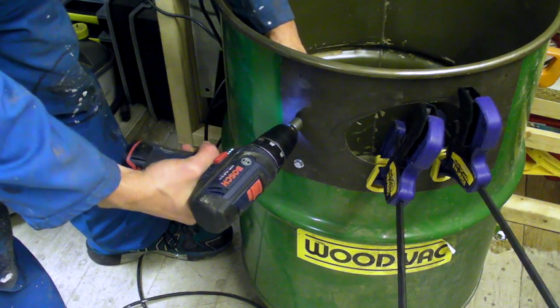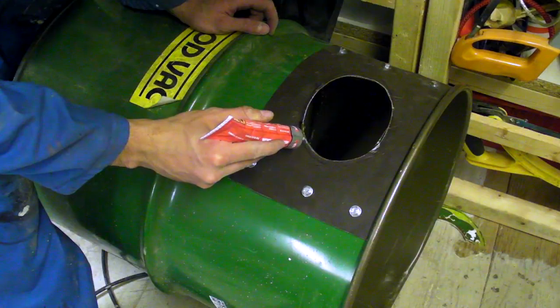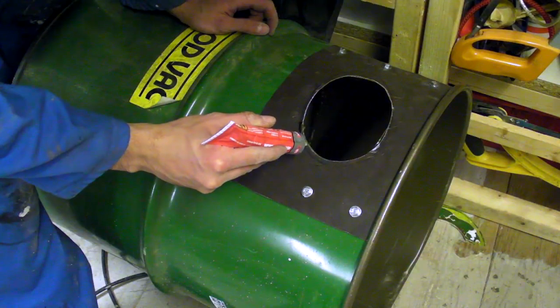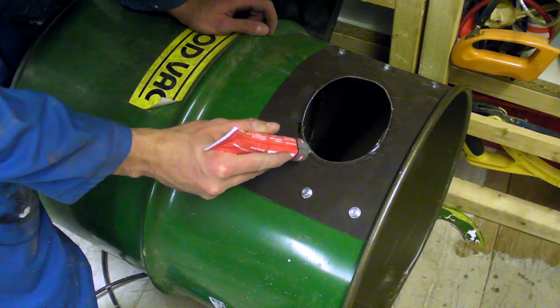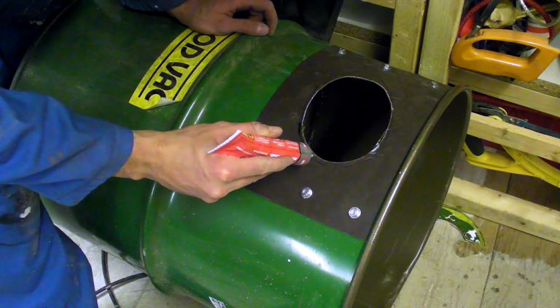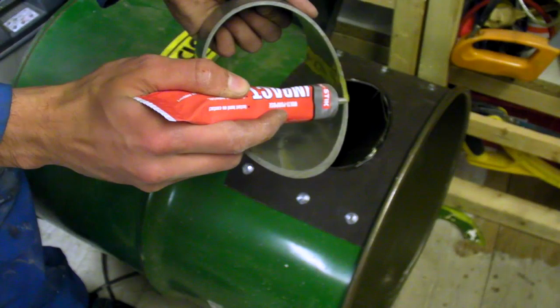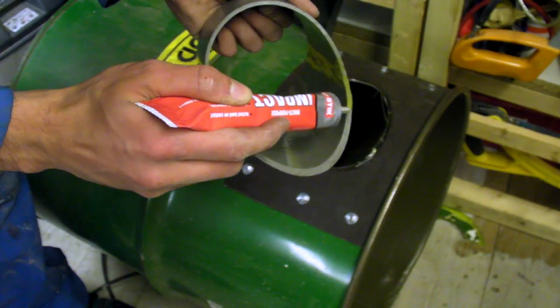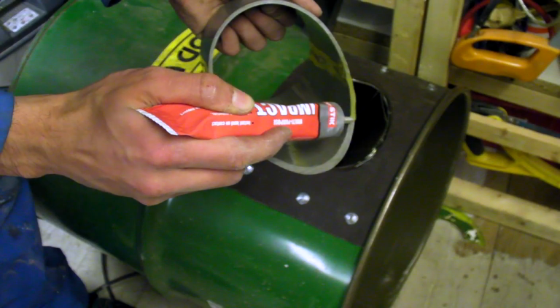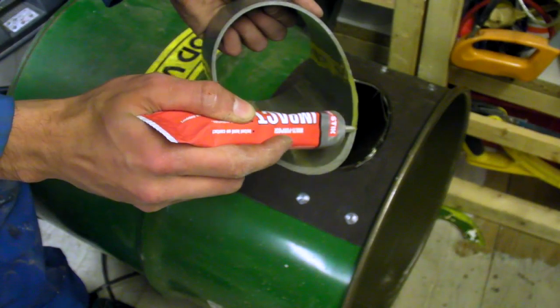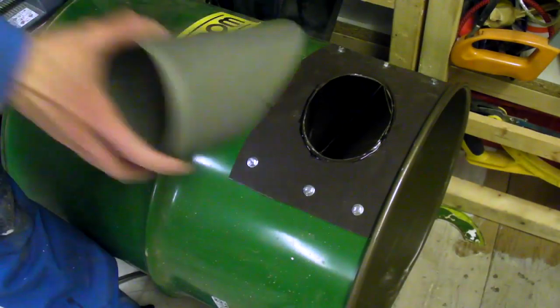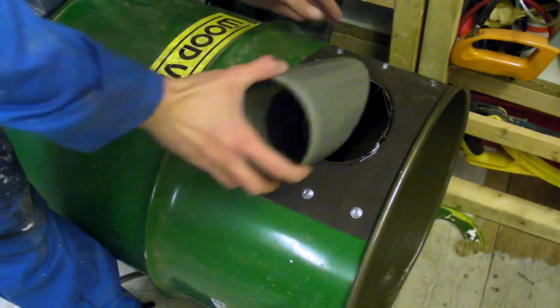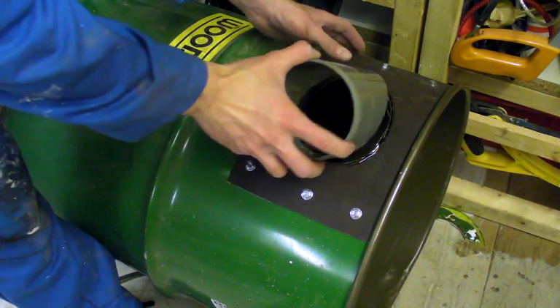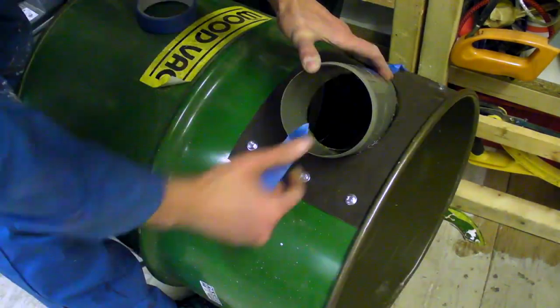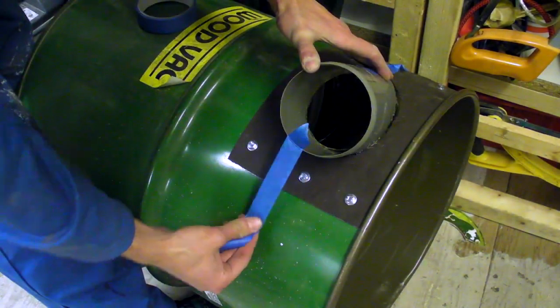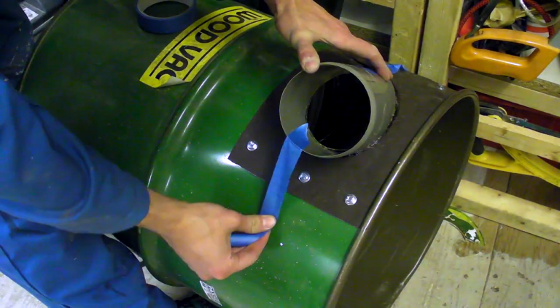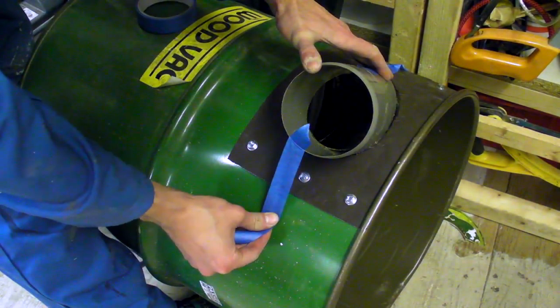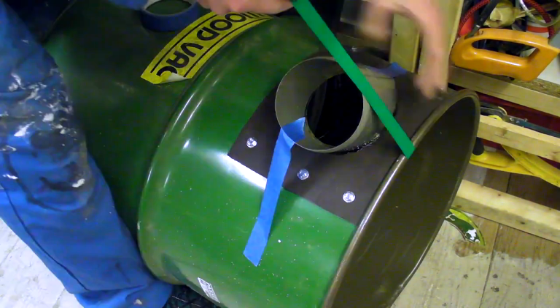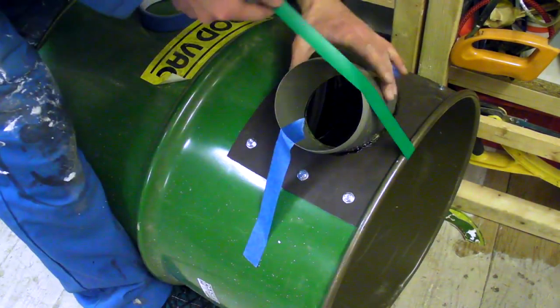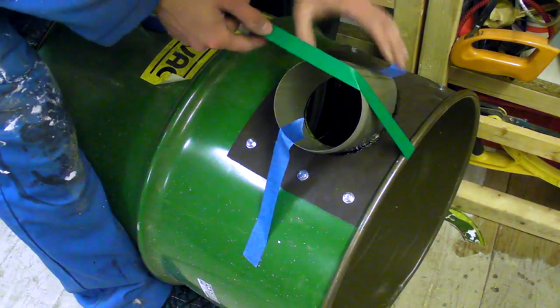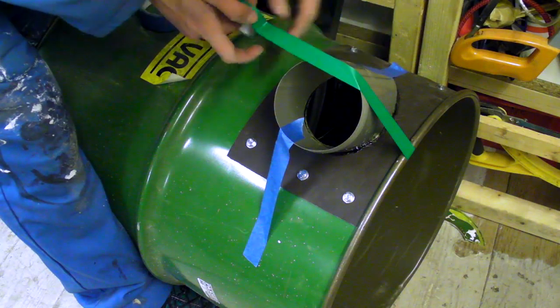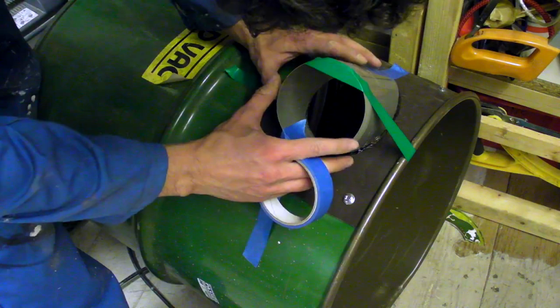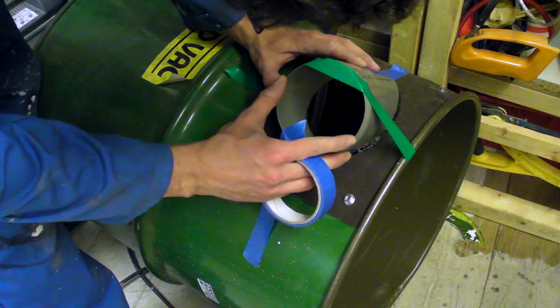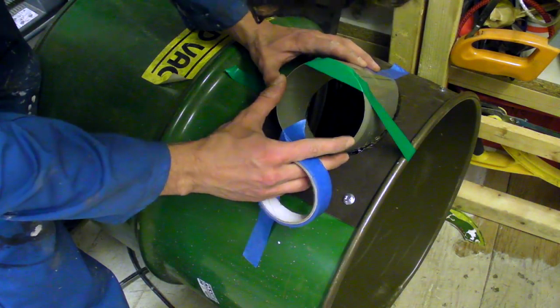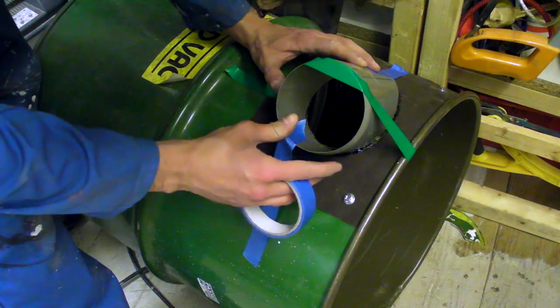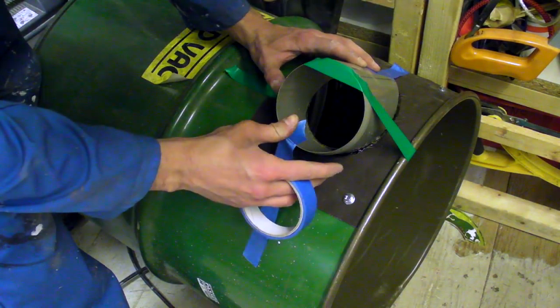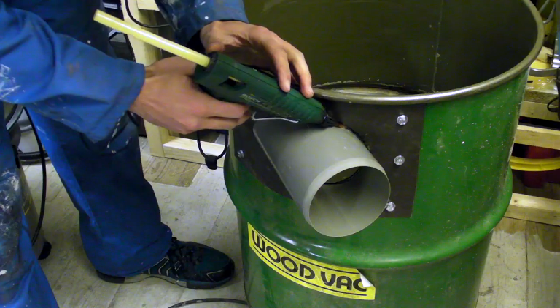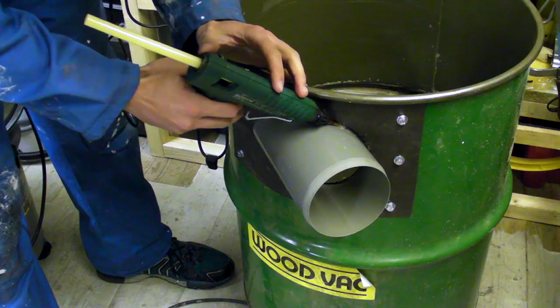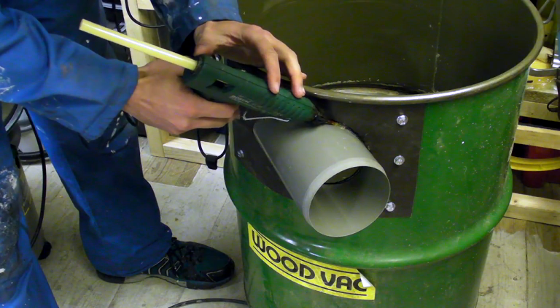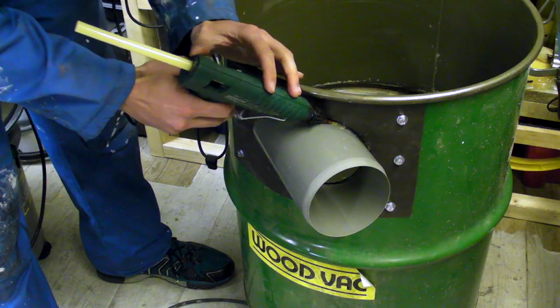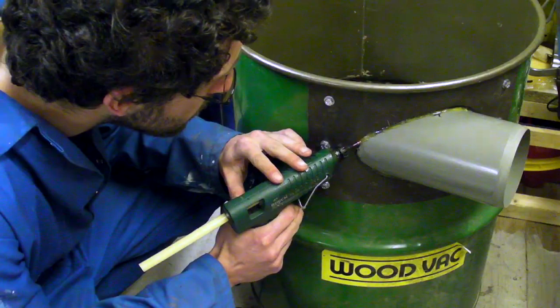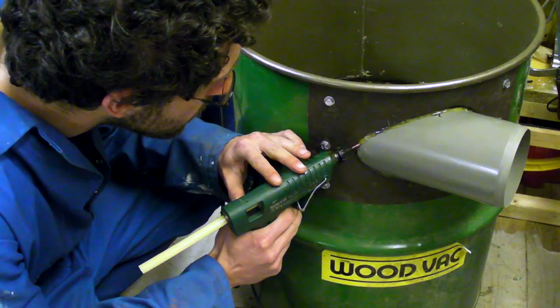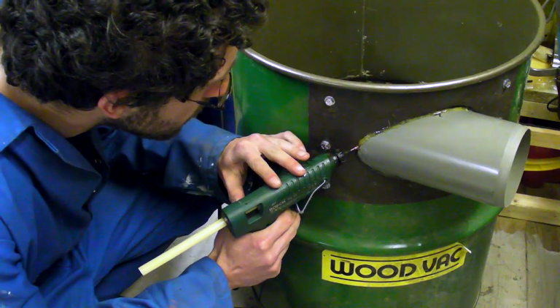I then used contact adhesive to join the inlet to the new rim of the opening, and then hot glue to seal any gaps. The fit was not perfect, but a combination of the two made for a strong, gap-free seal.